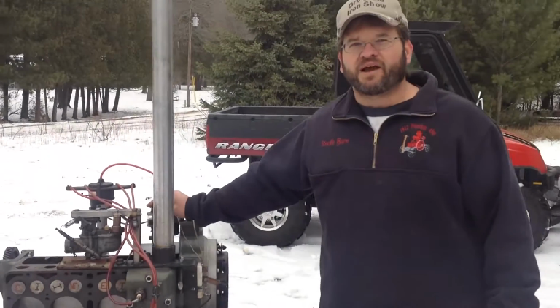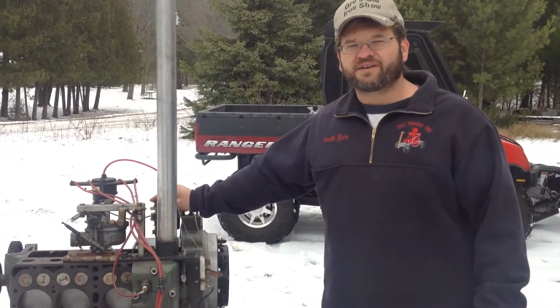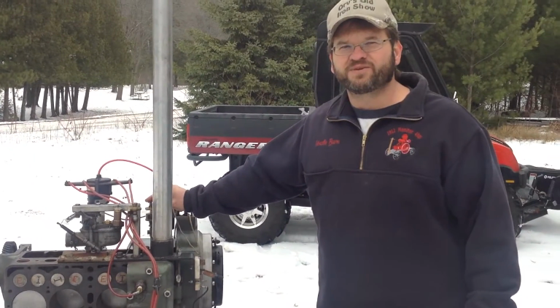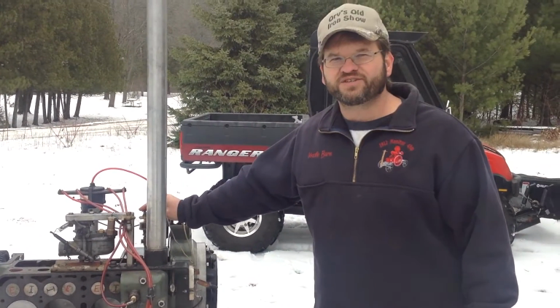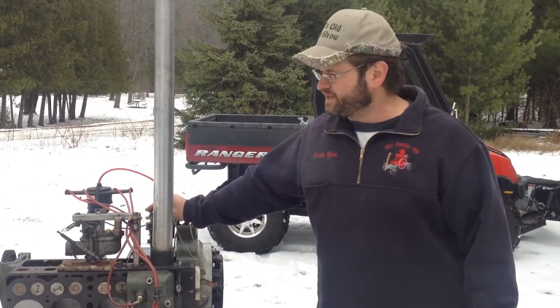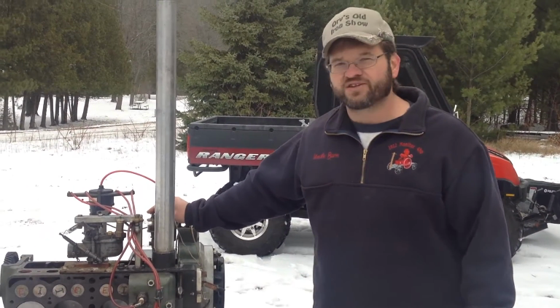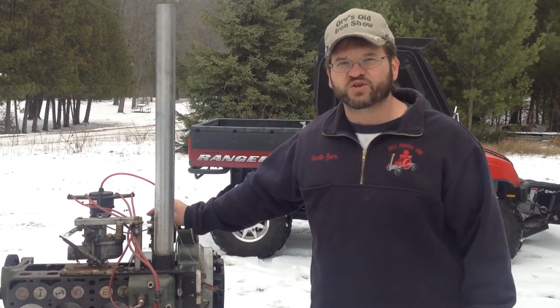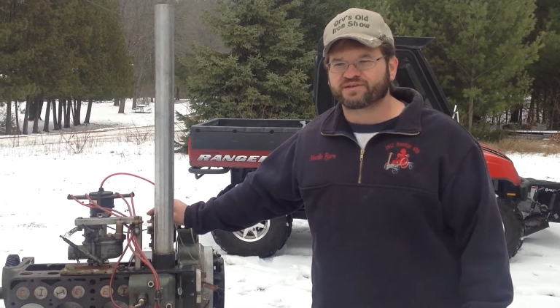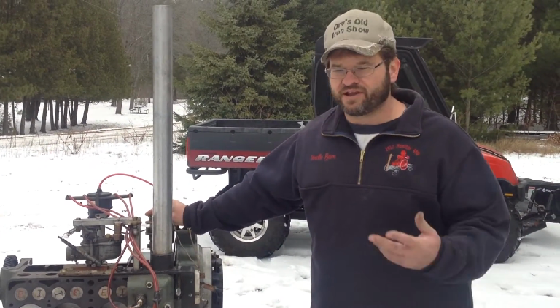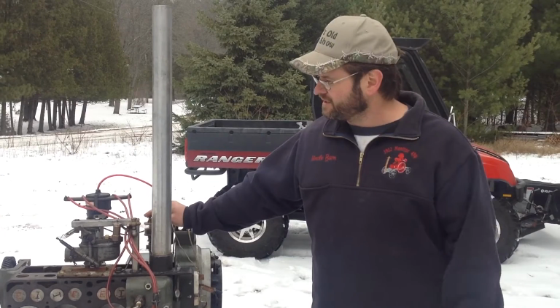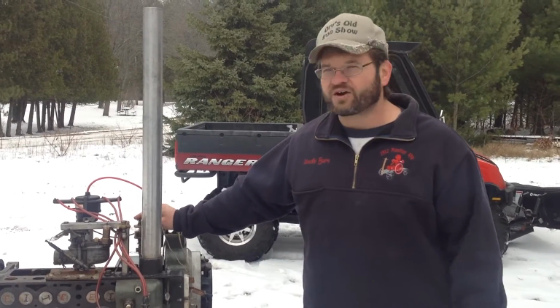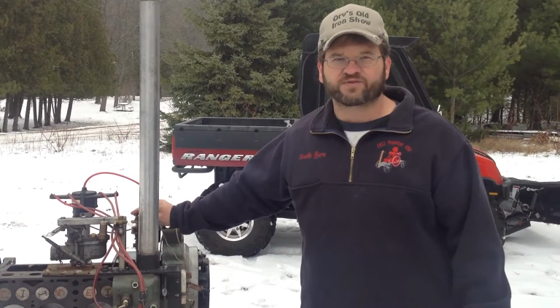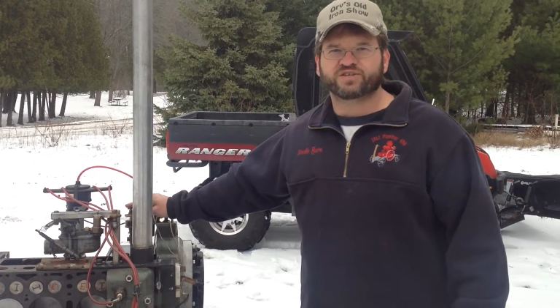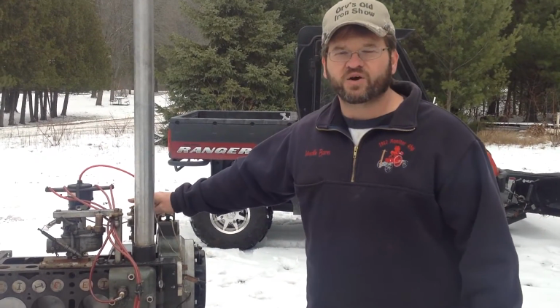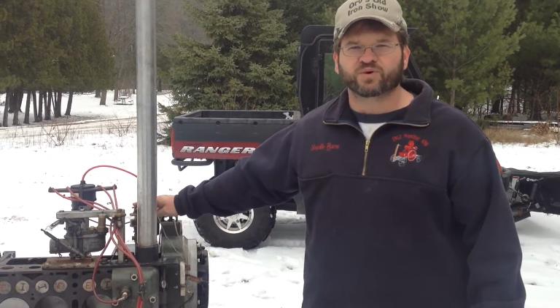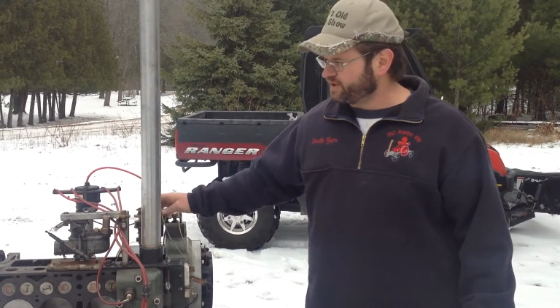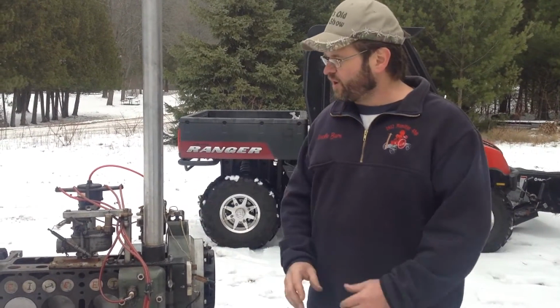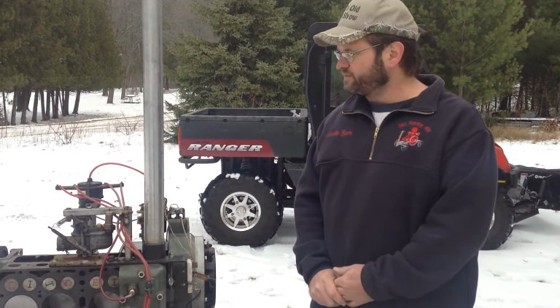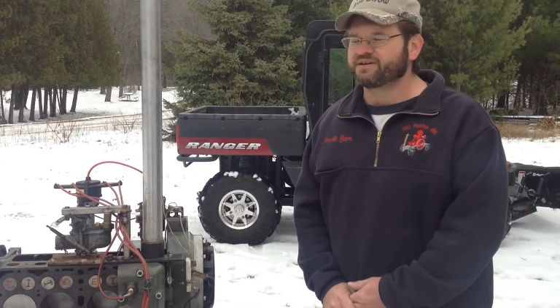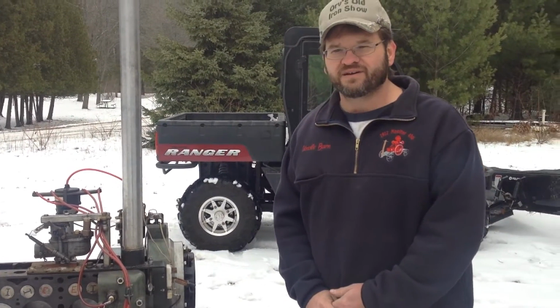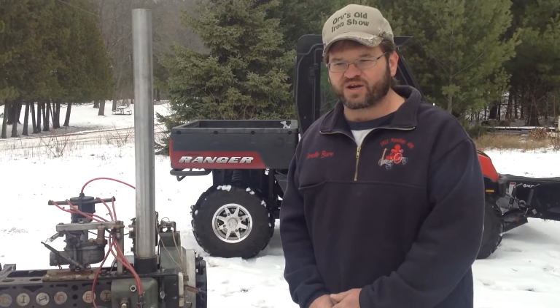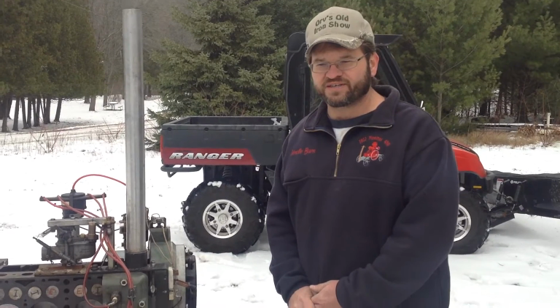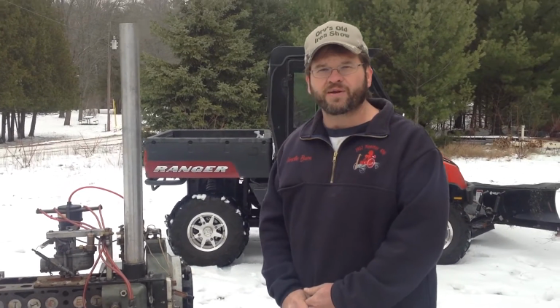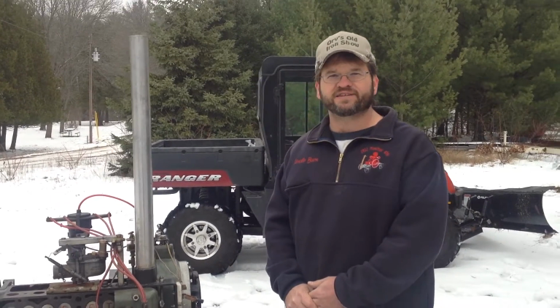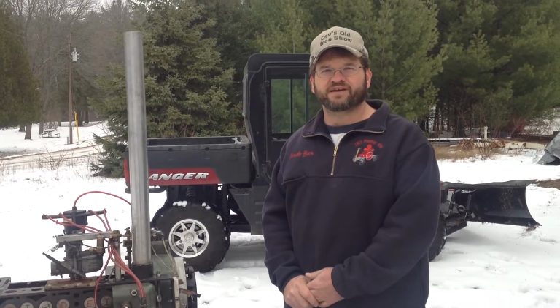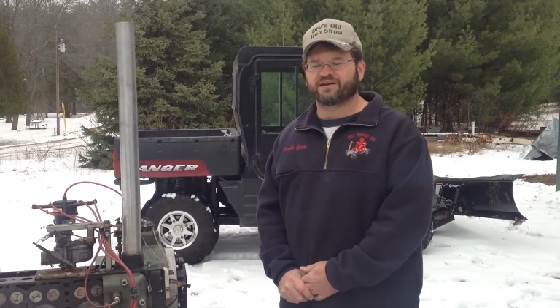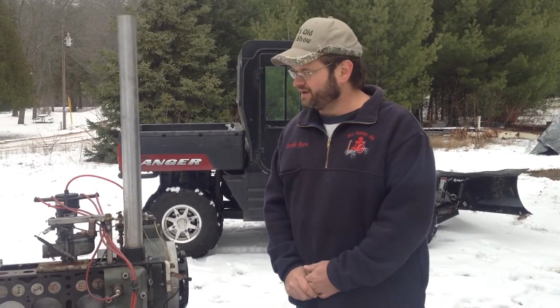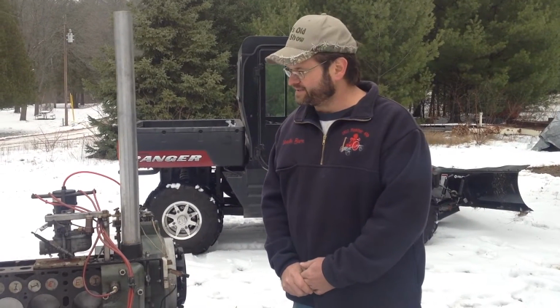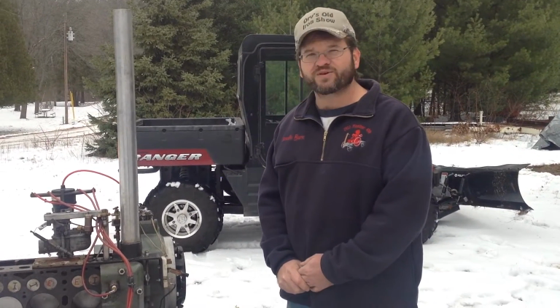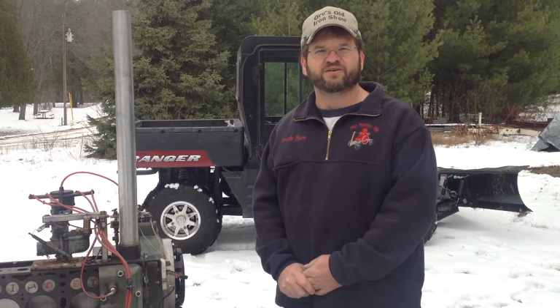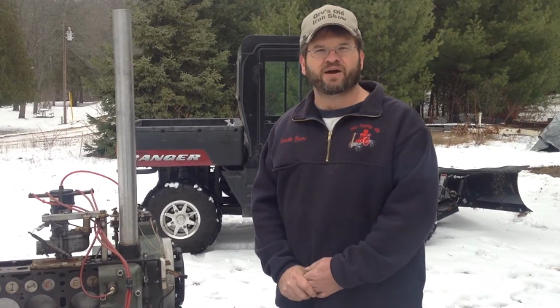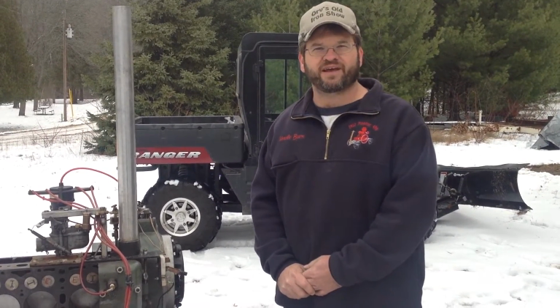I've had a lot of fun with this engine, taking it to different shows, and get all kinds of different questions on how an engine works. But one of the questions is how many miles to the gallon you get. I said I always get a thousand smiles to the gallon.